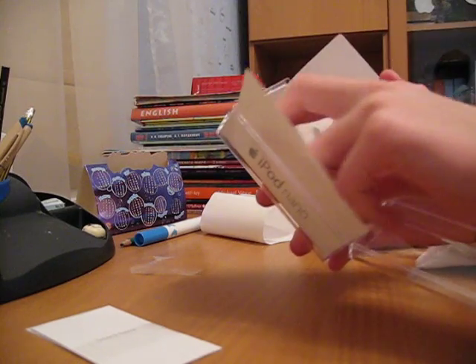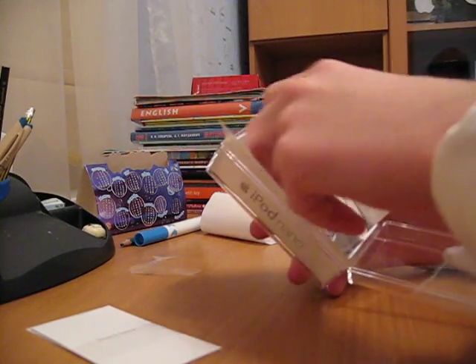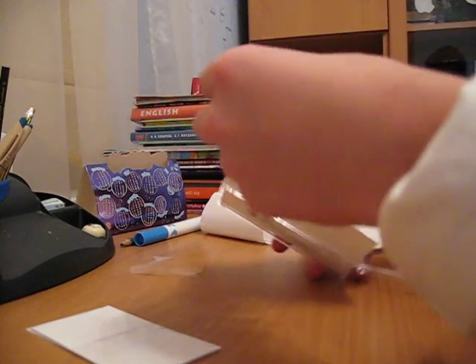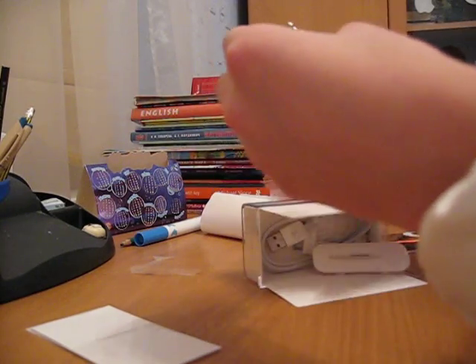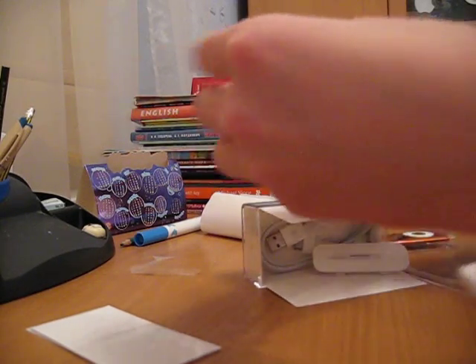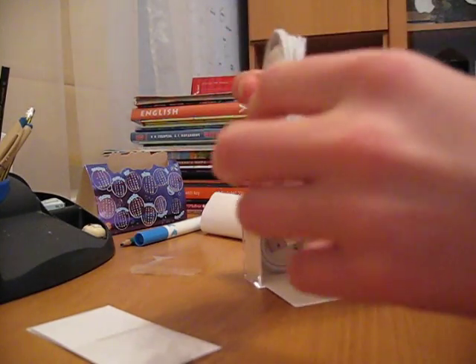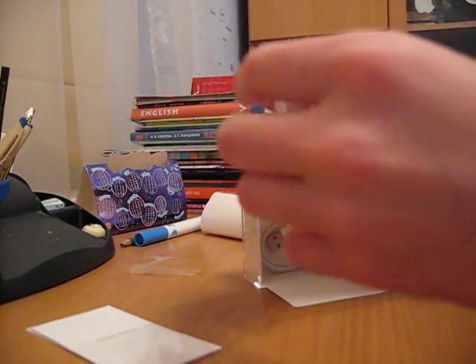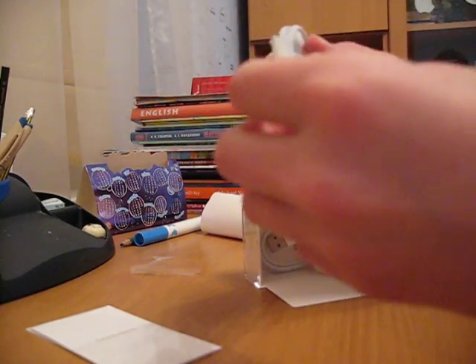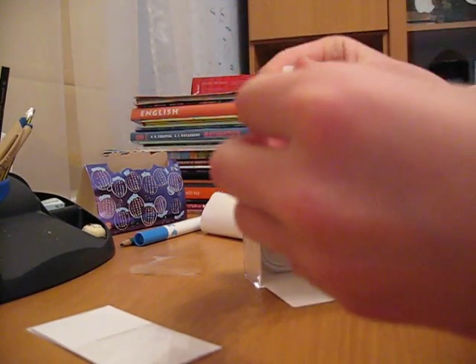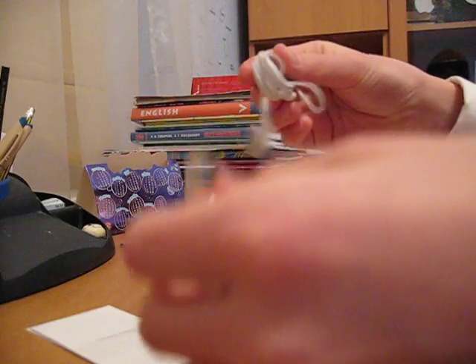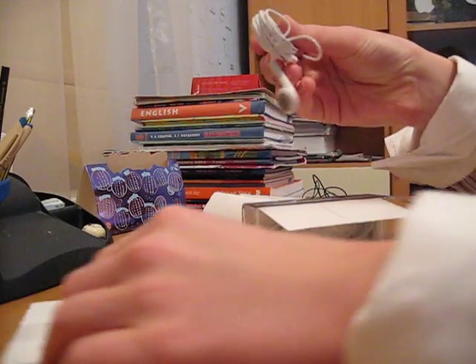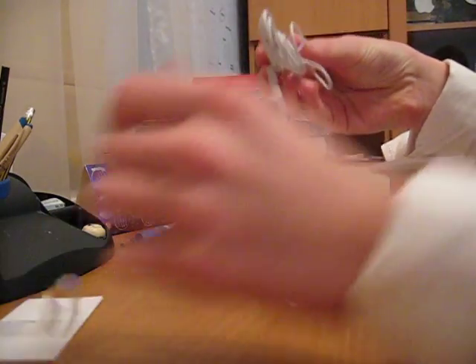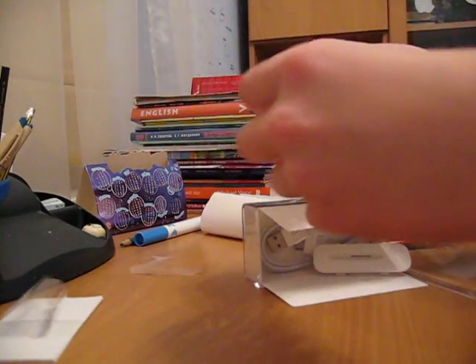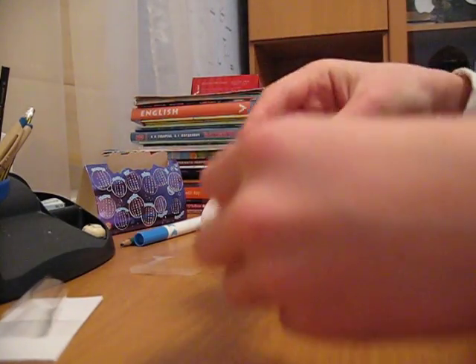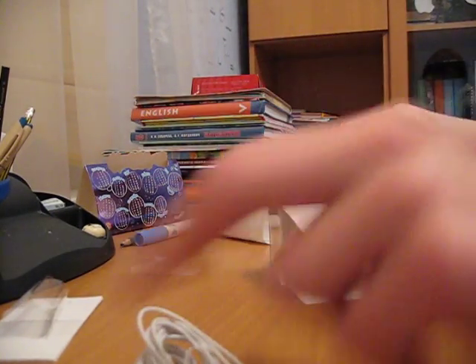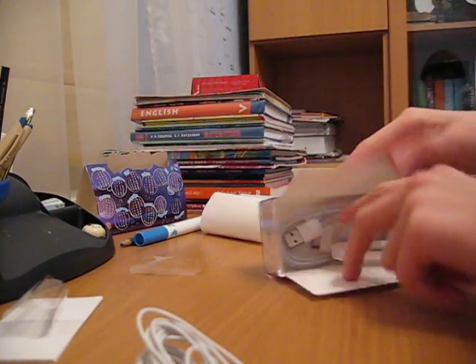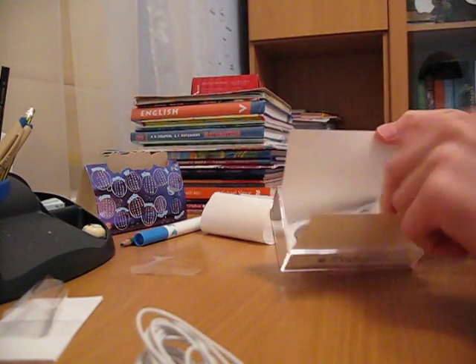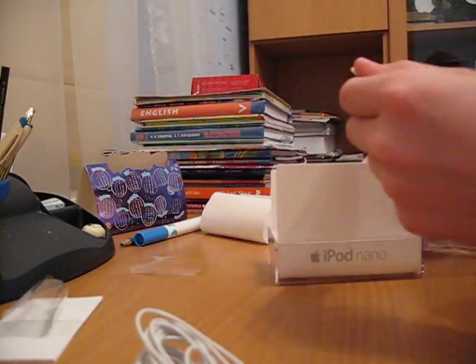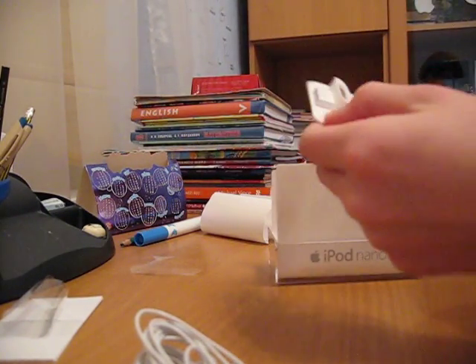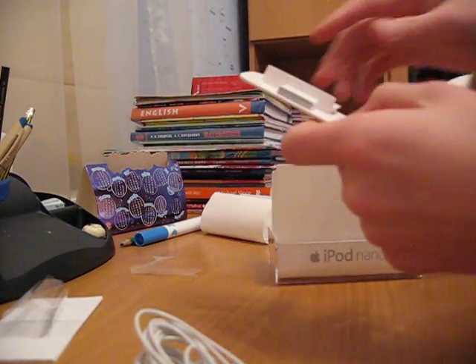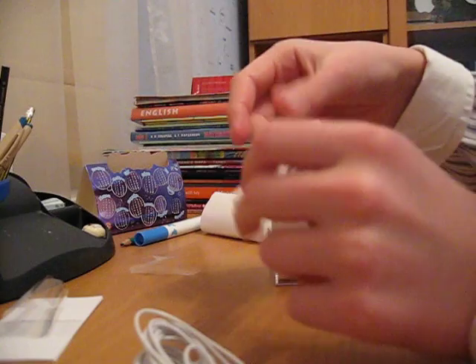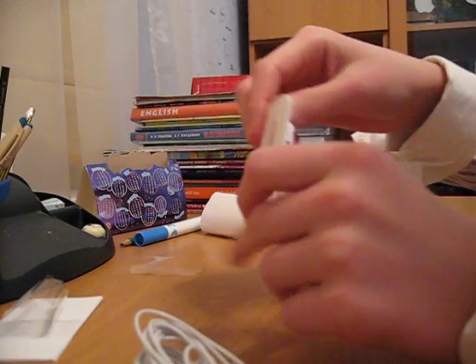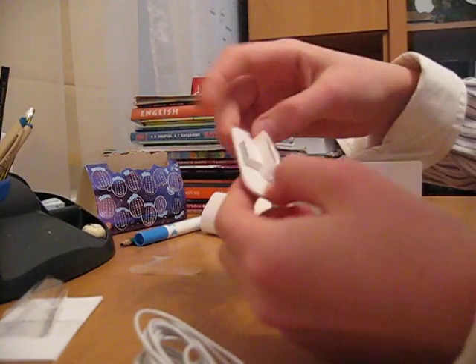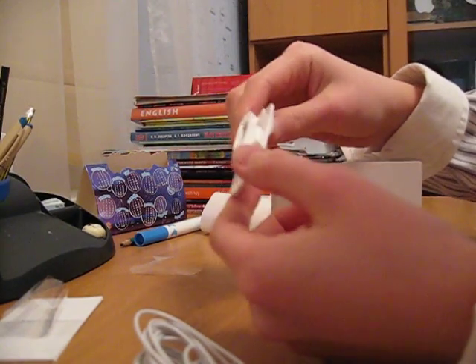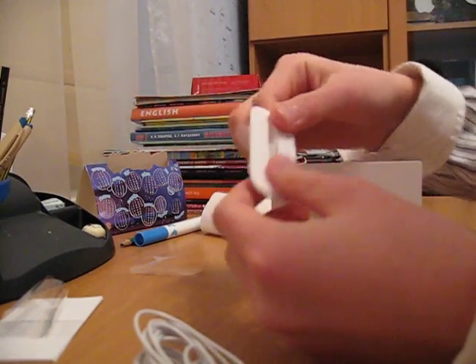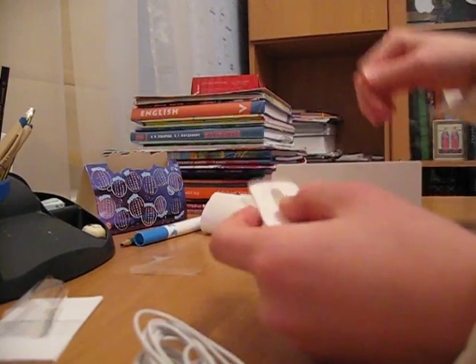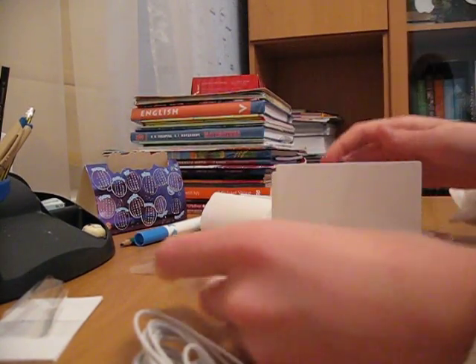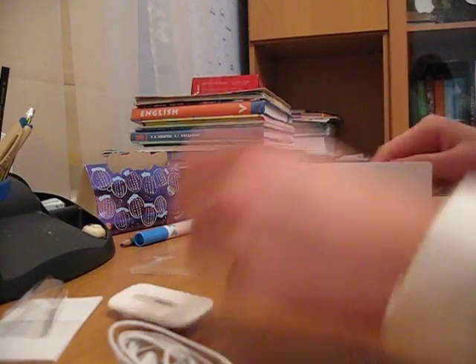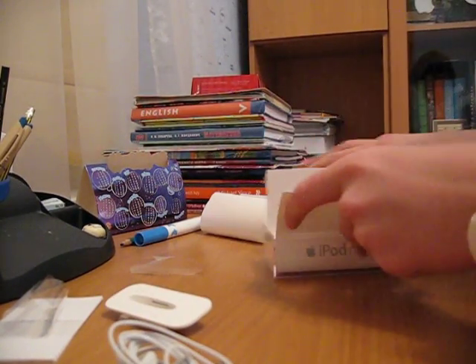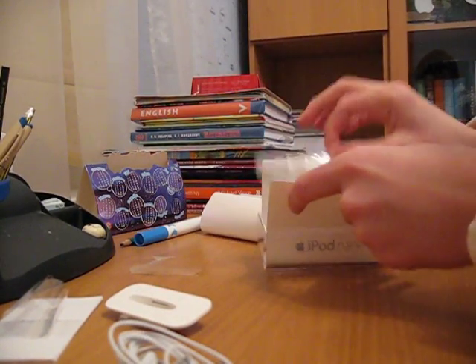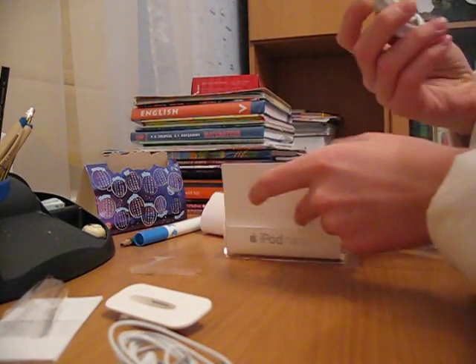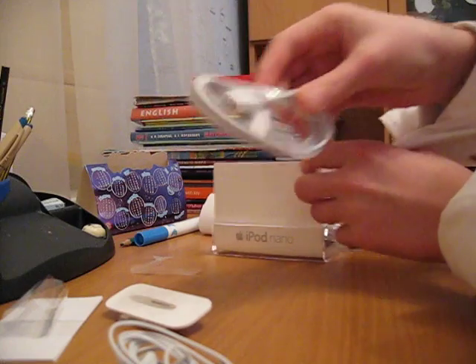This is the headphones. I don't know how it's called. And this is USB.